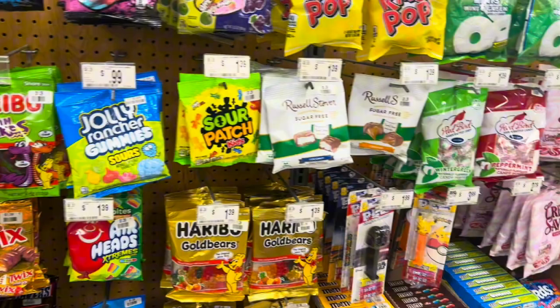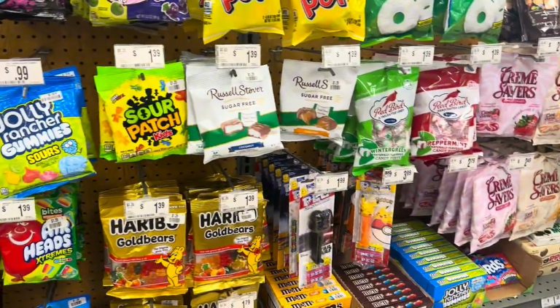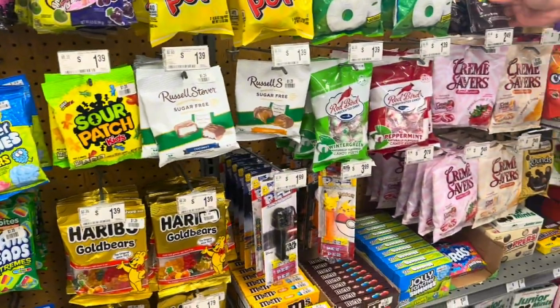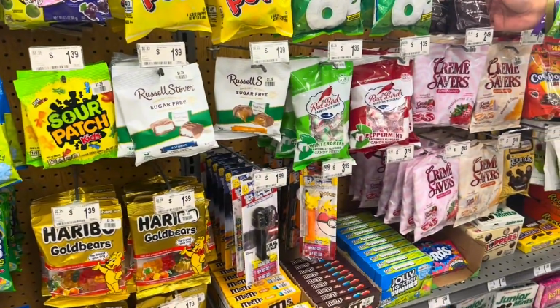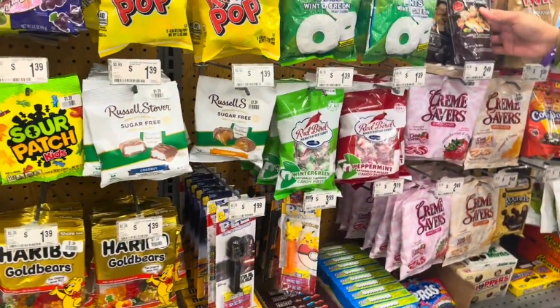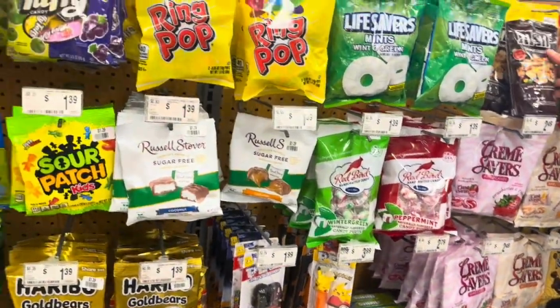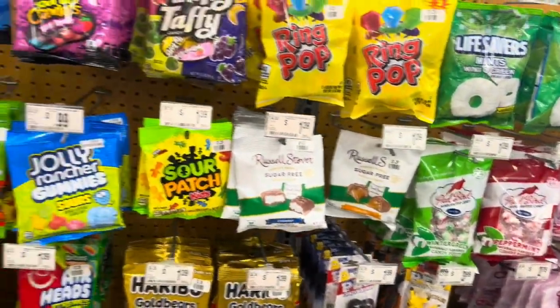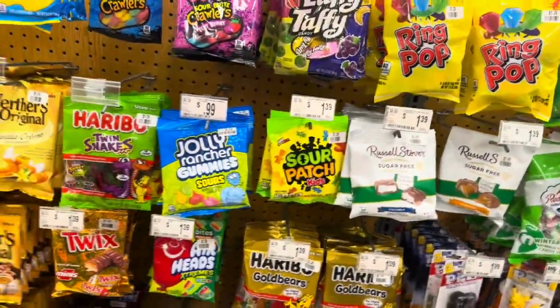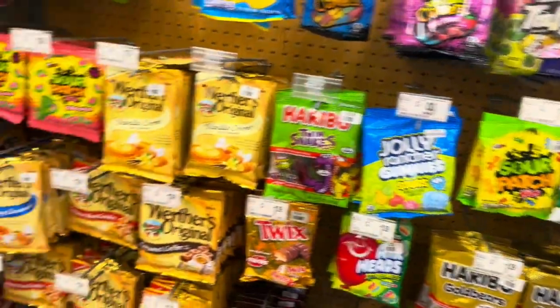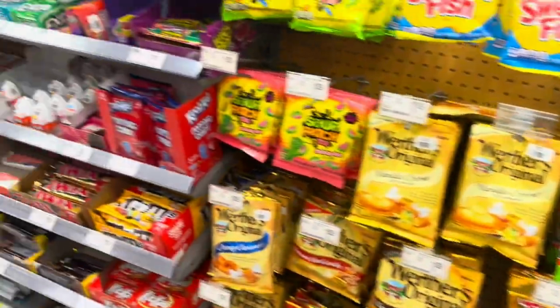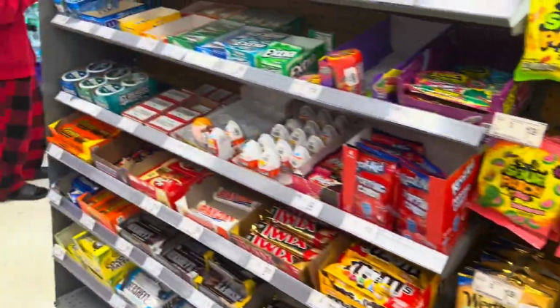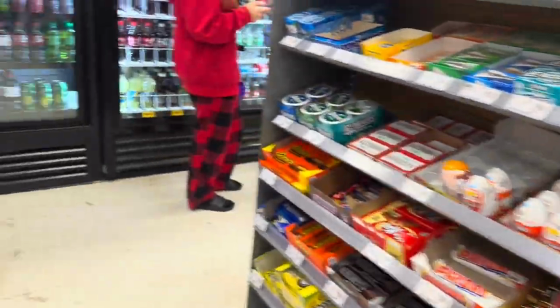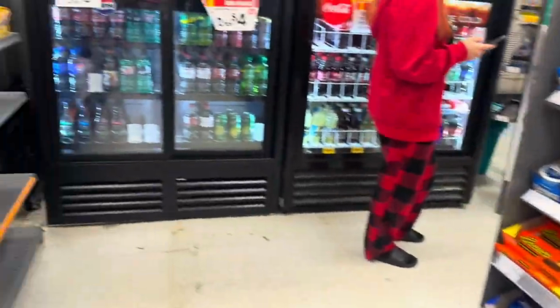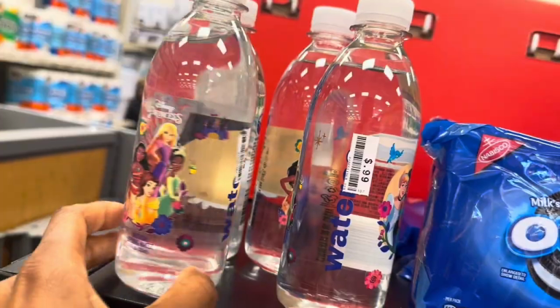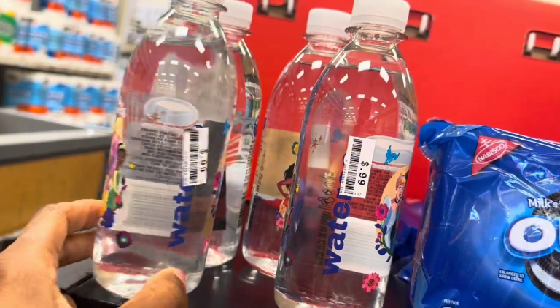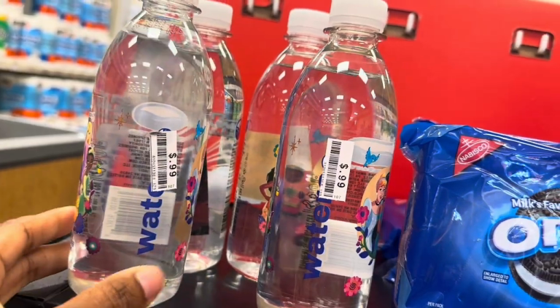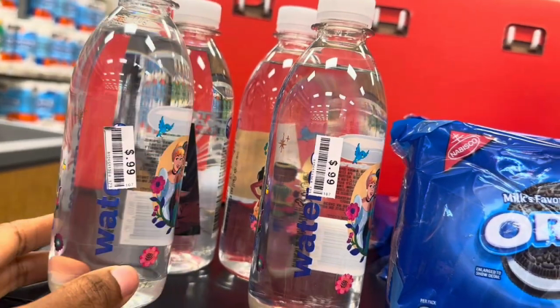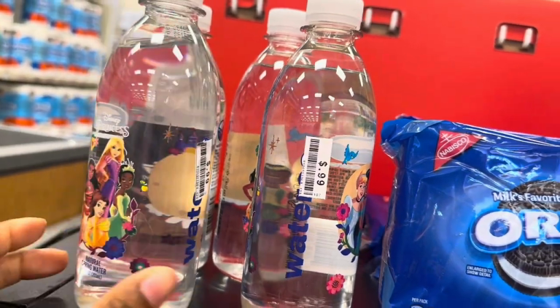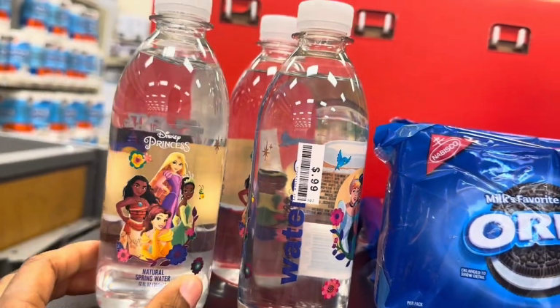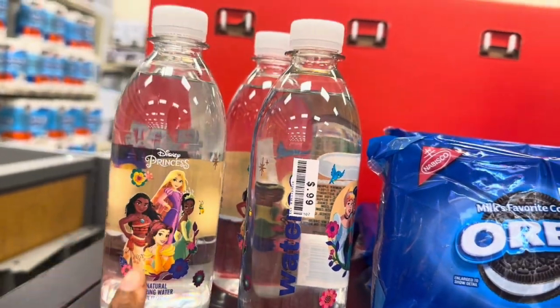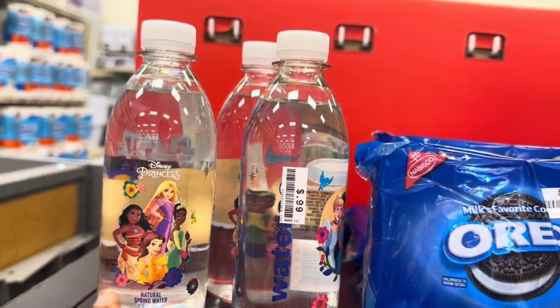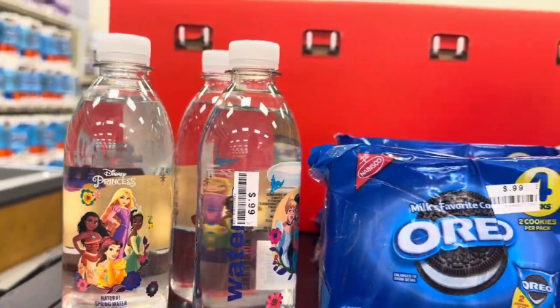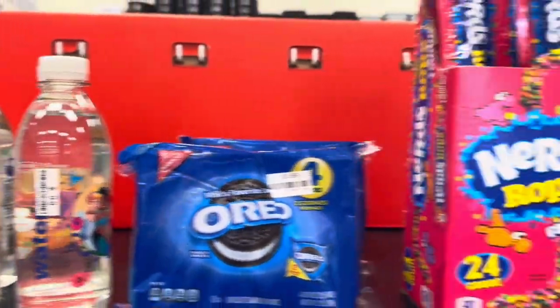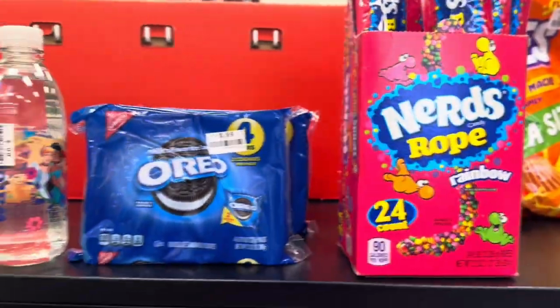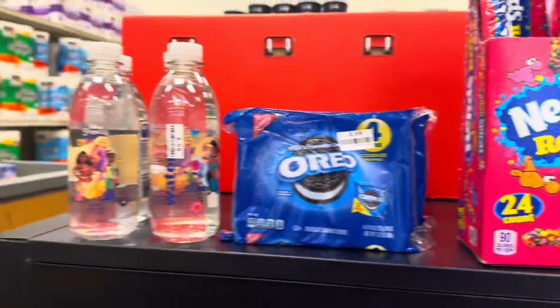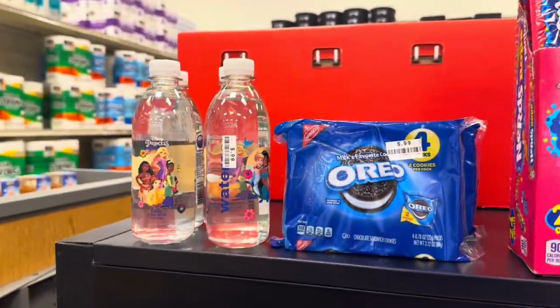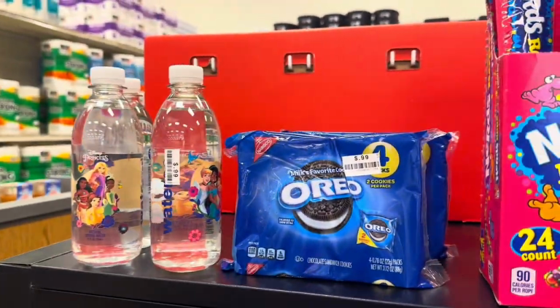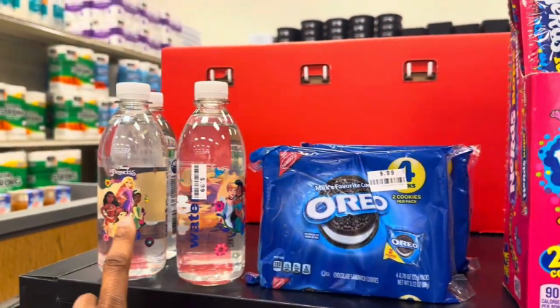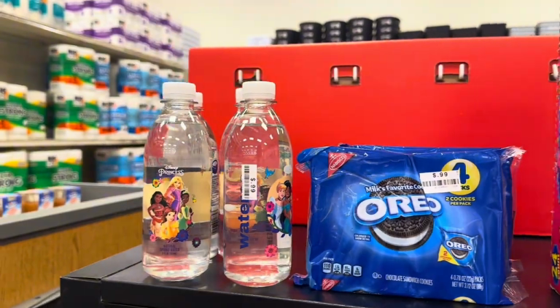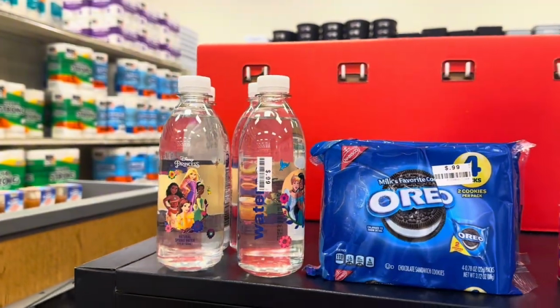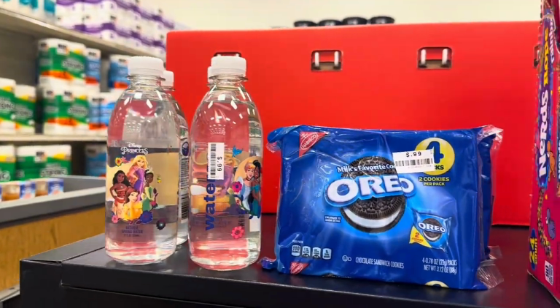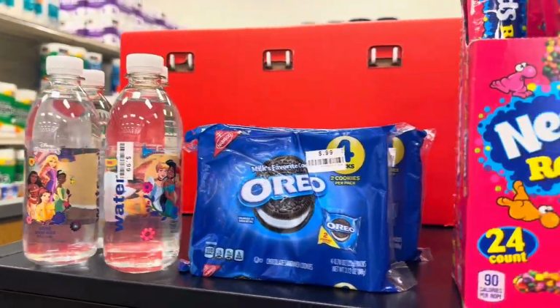I've never seen these little waters before — little Disney Princess waters. I guess it'll get kids to drink water if they see things like that on the bottle. Those are cute though.